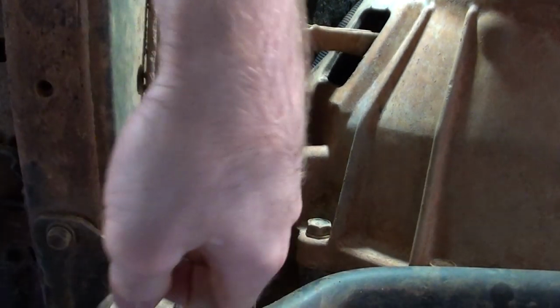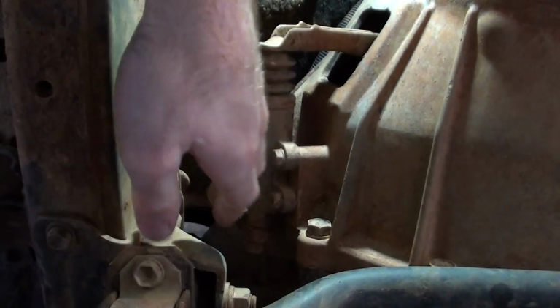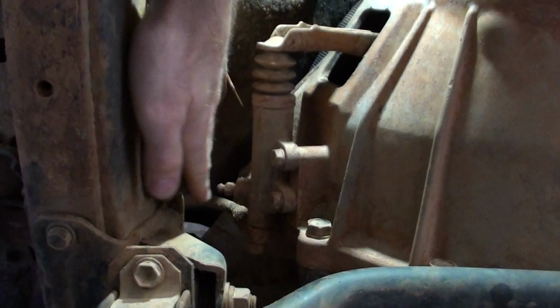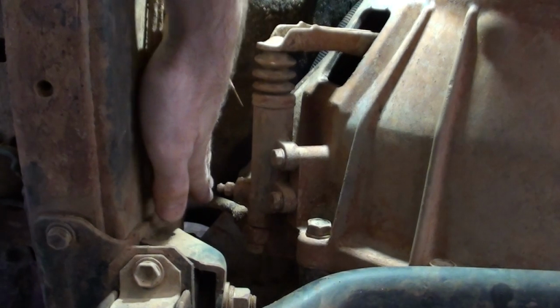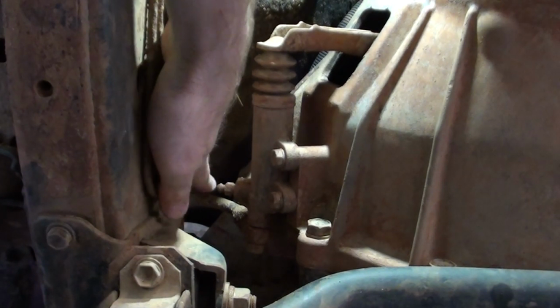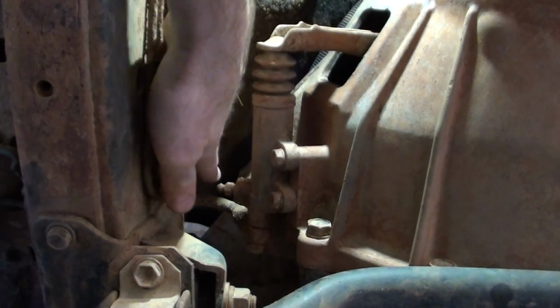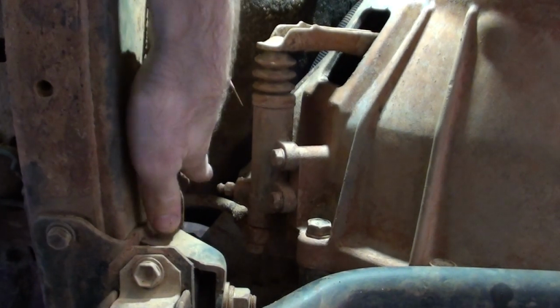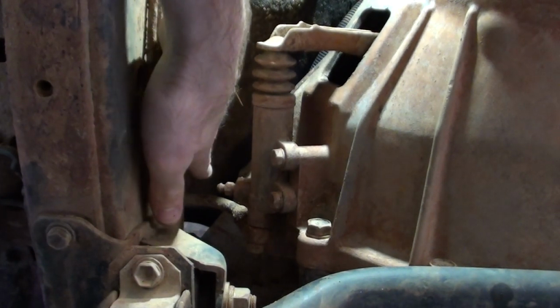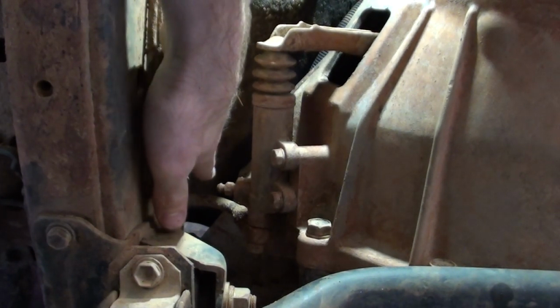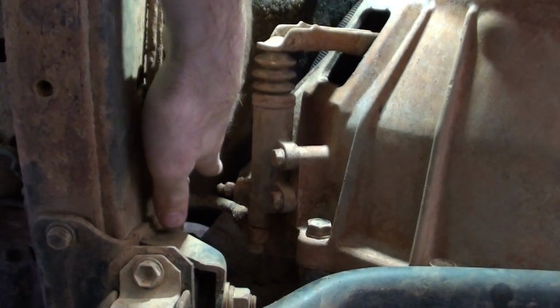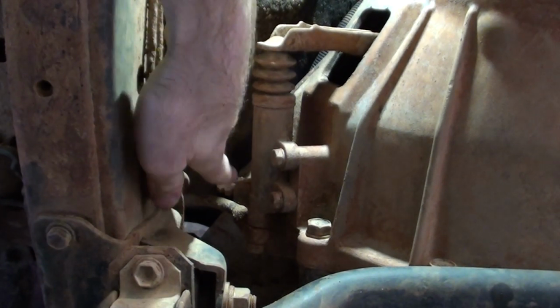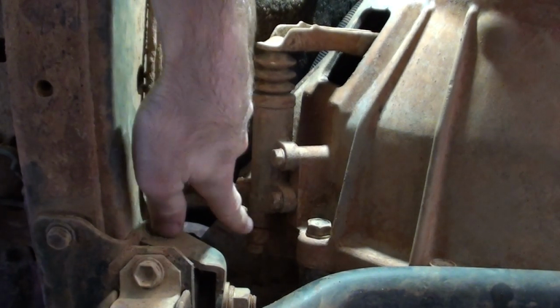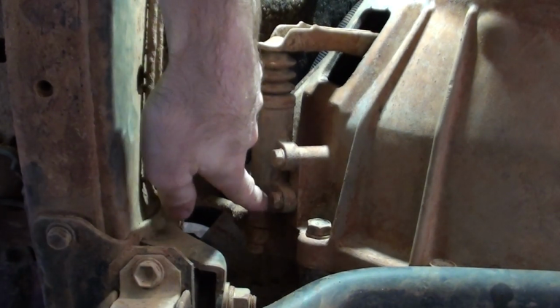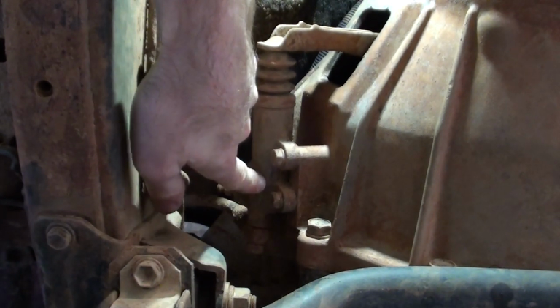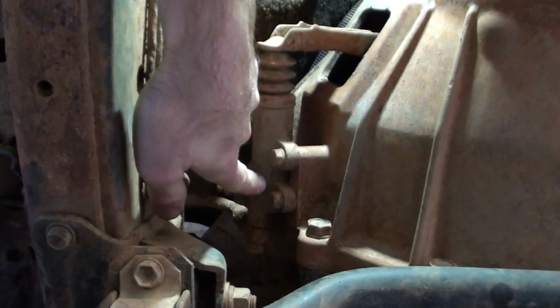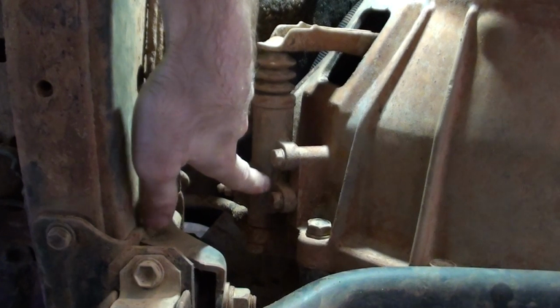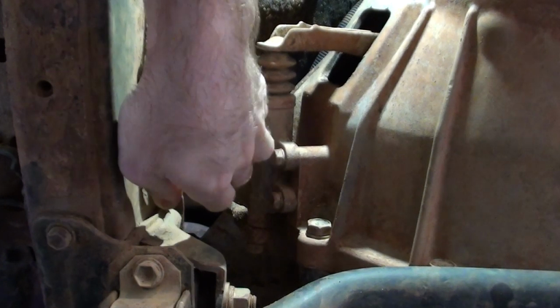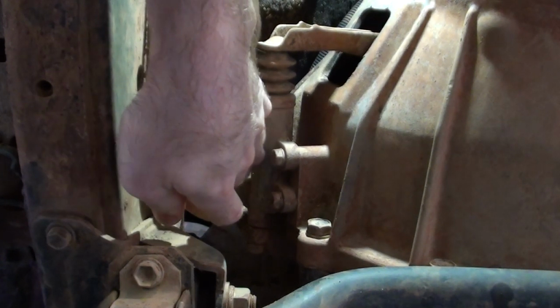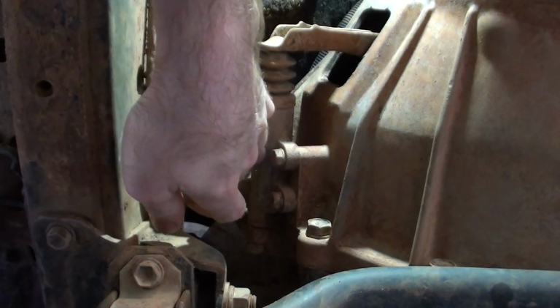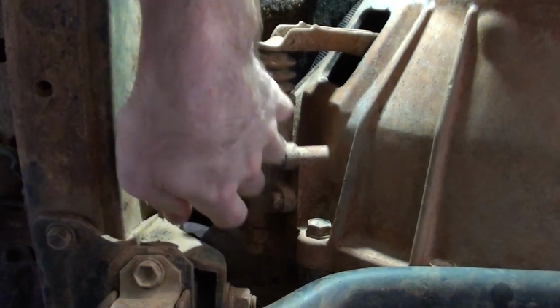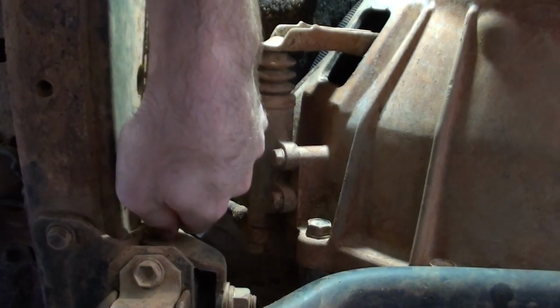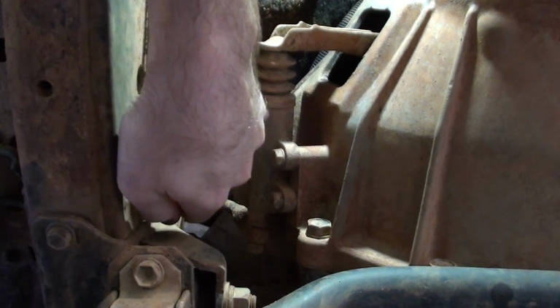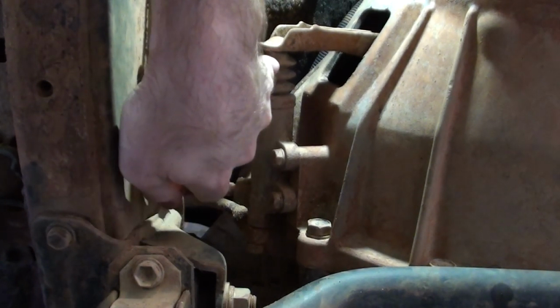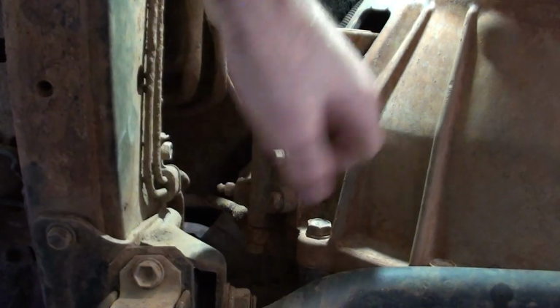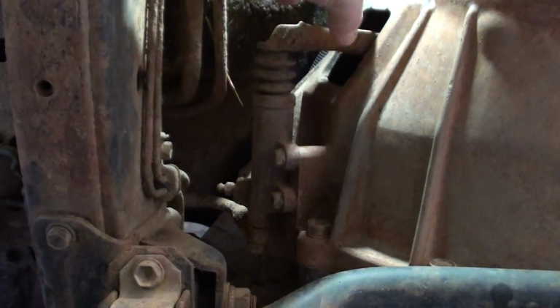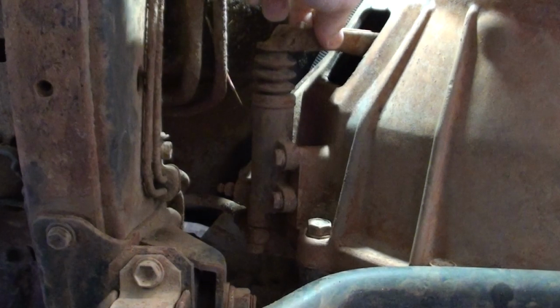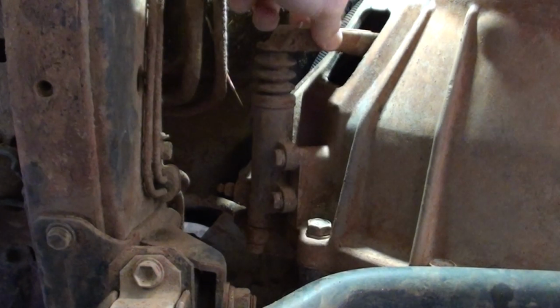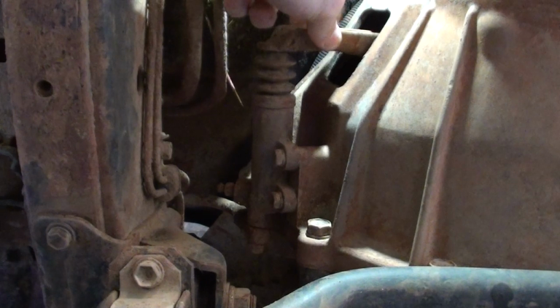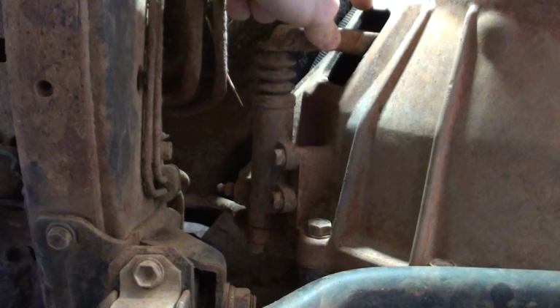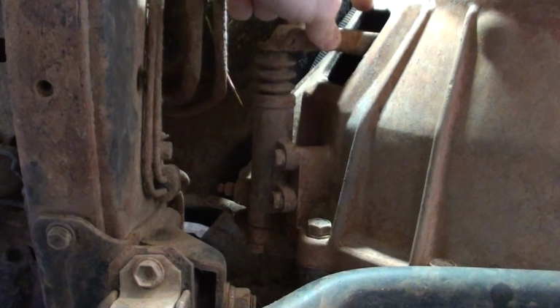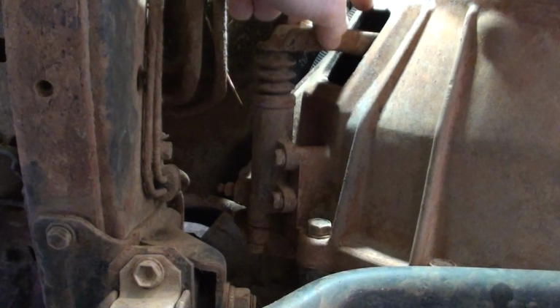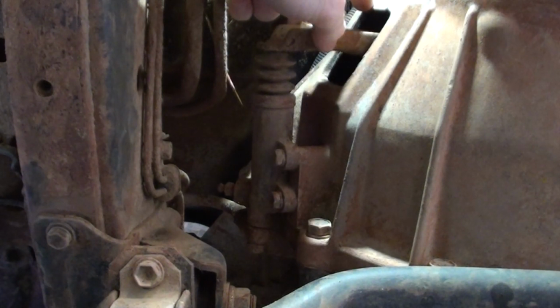So you can see when the clutch pedal is depressed, it pushes the hydraulic fluid down into the back of this piston. And then the piston end pushes out onto the clutch fork, which then disengages the clutch.